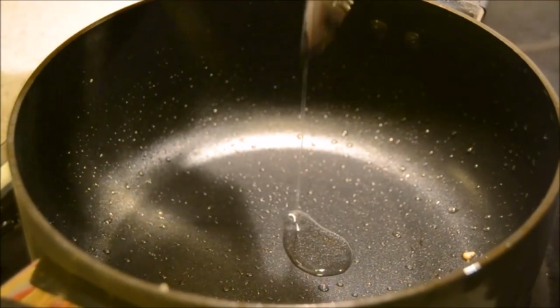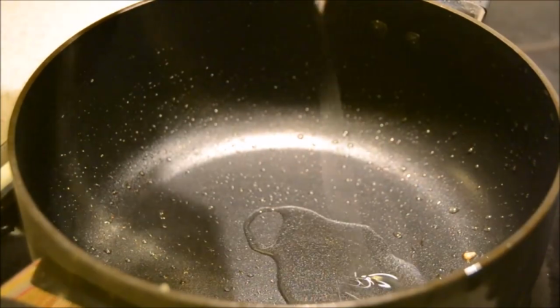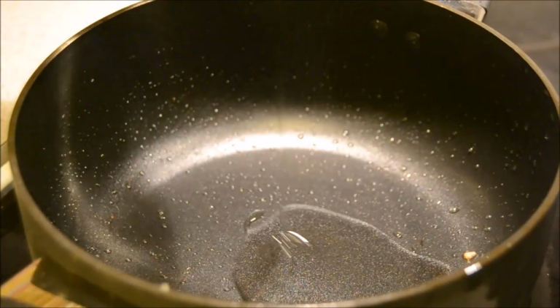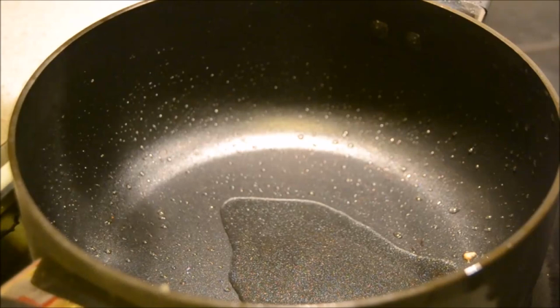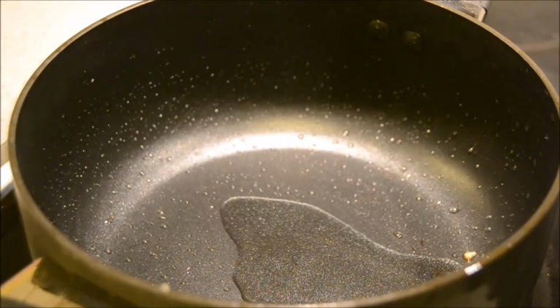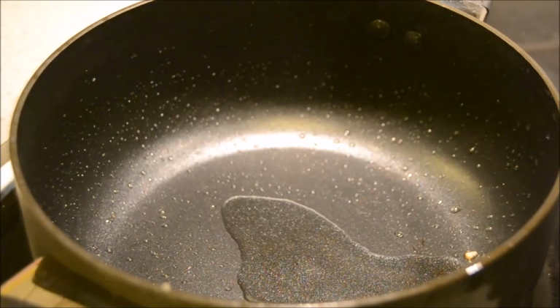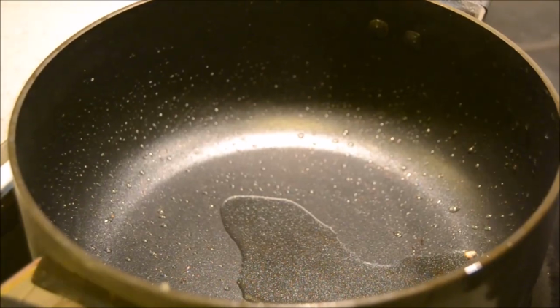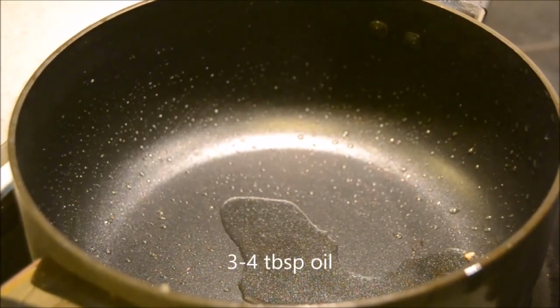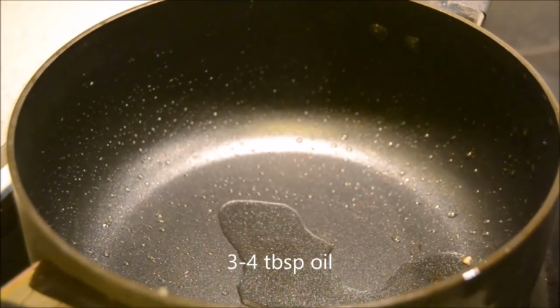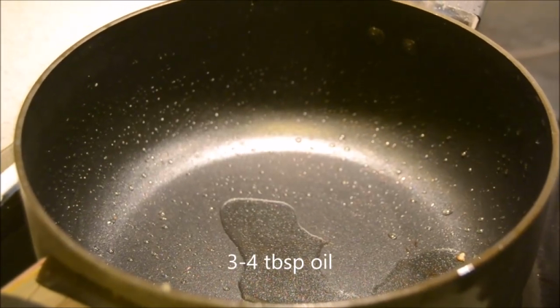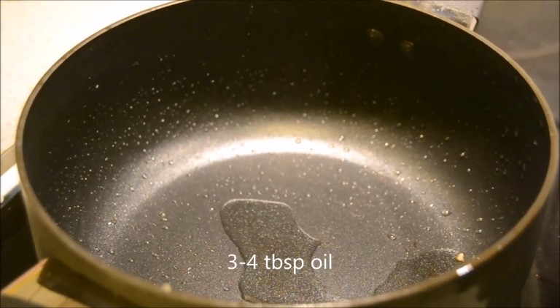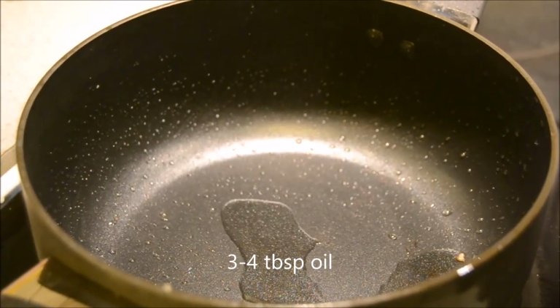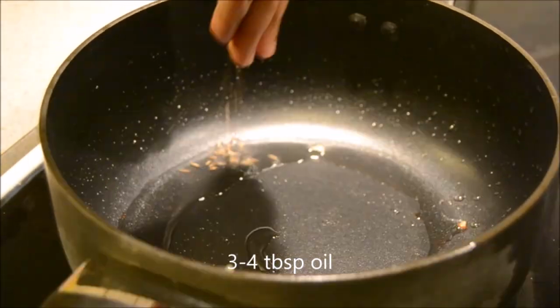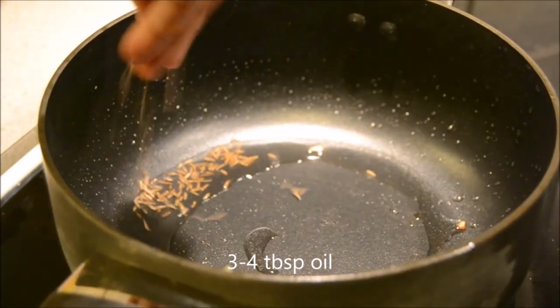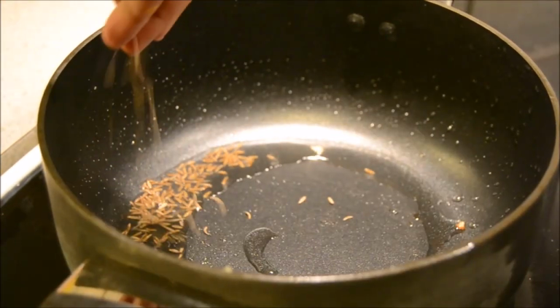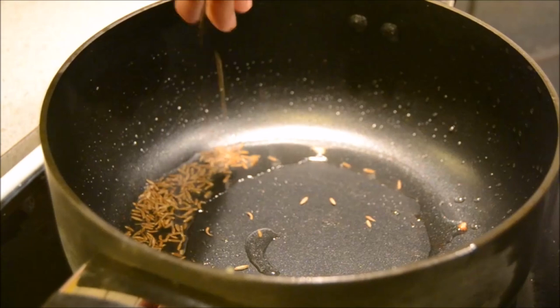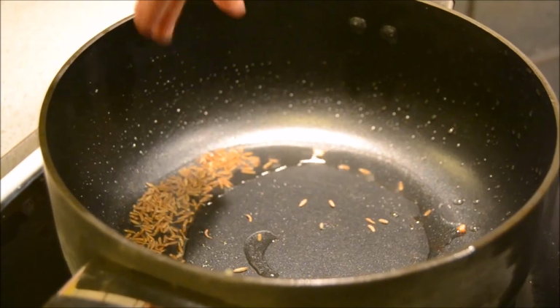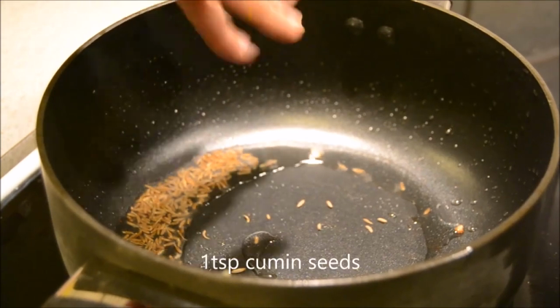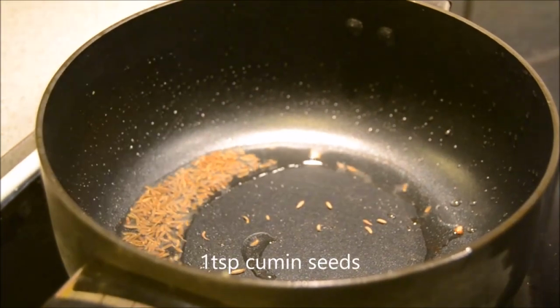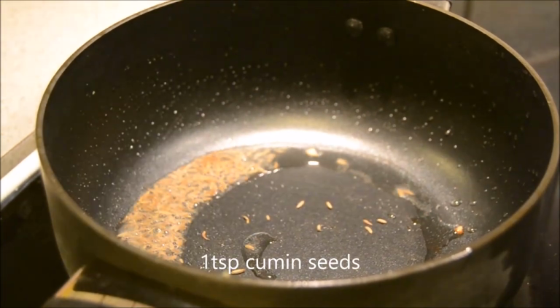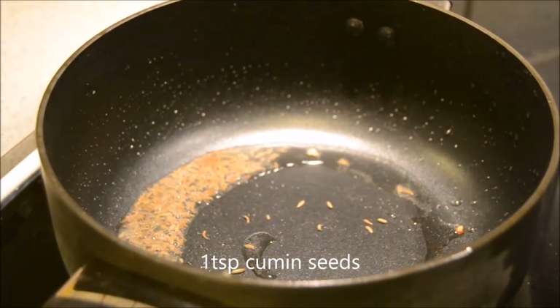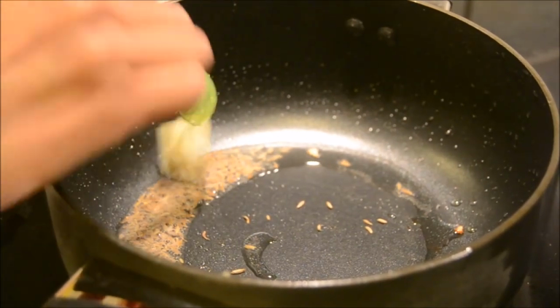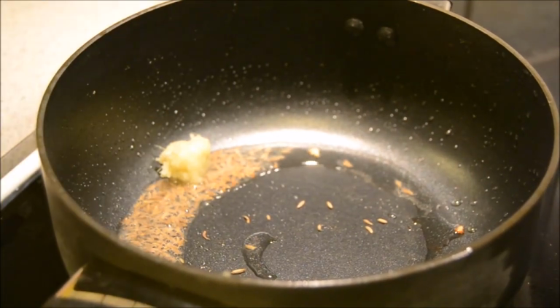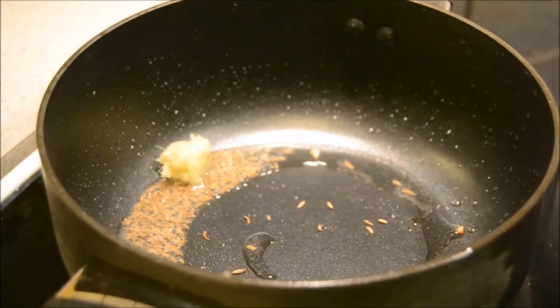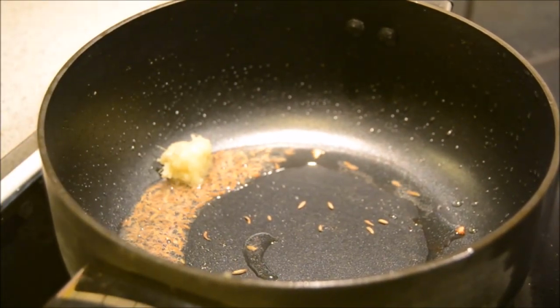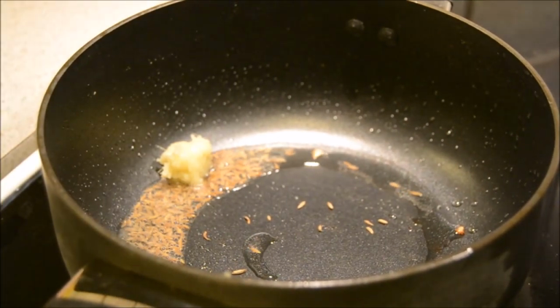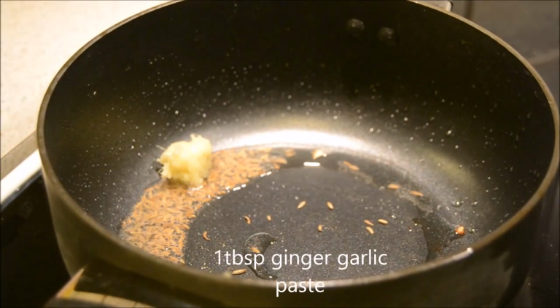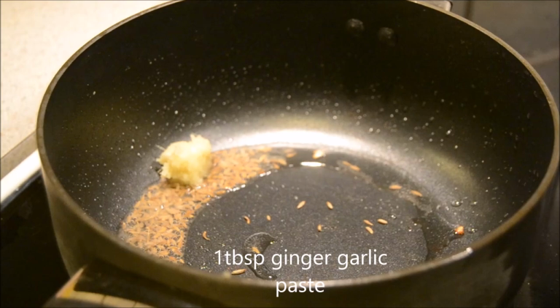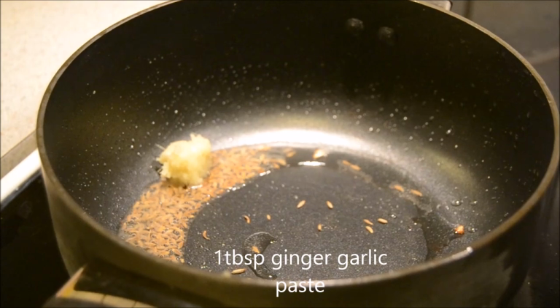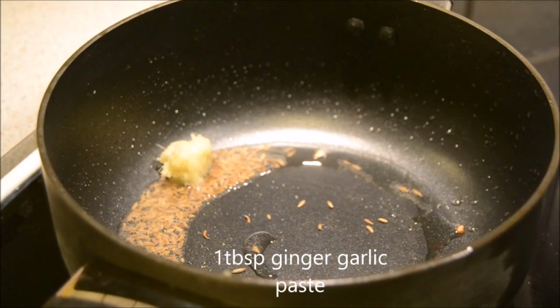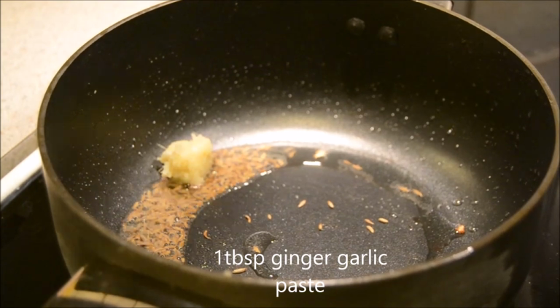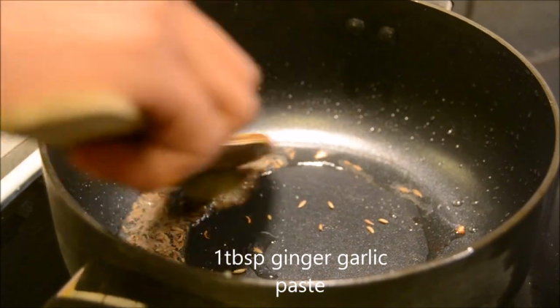Now in the same pan, heat up some oil on medium flame. Then add cumin seeds. Once they start crackling, add ginger garlic paste and sauté it for a second.